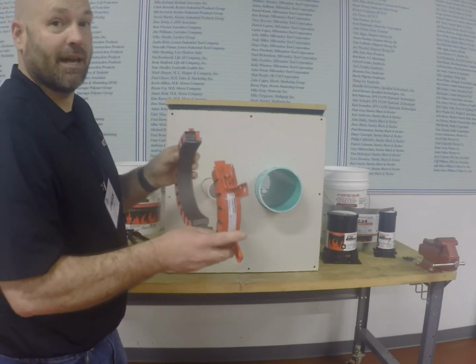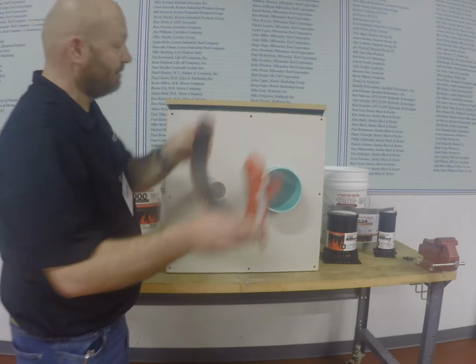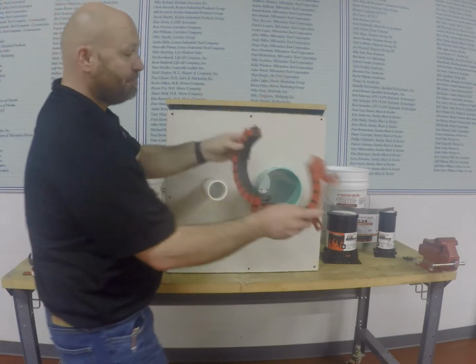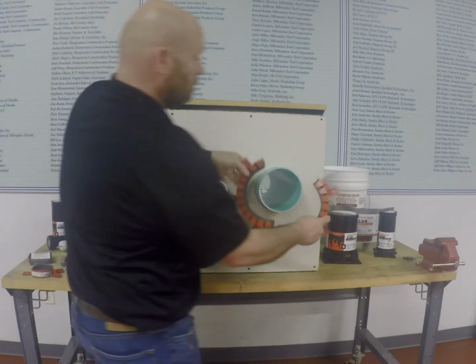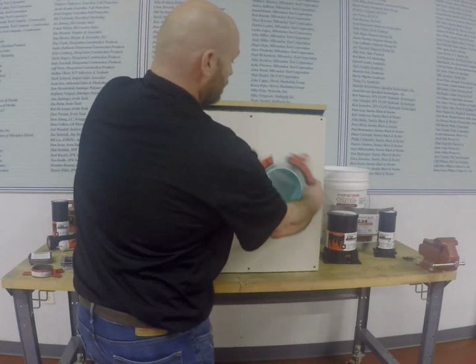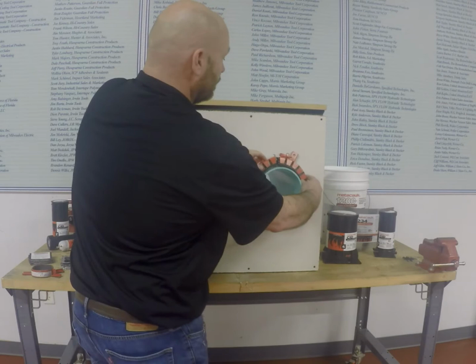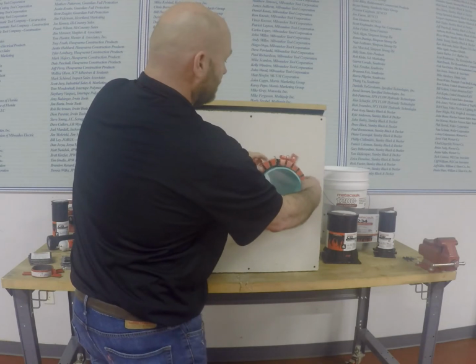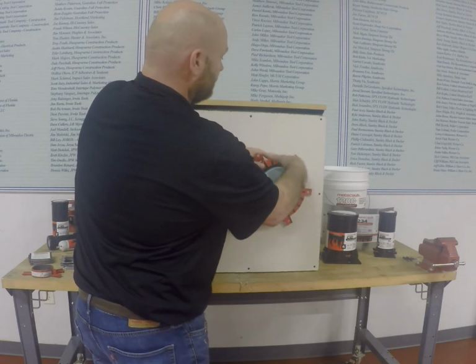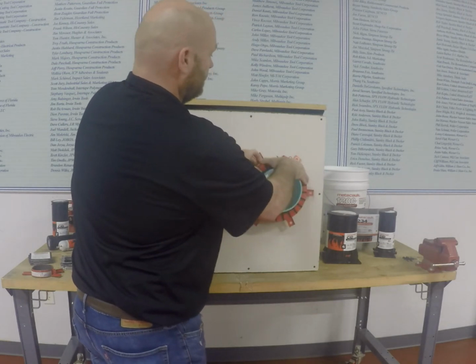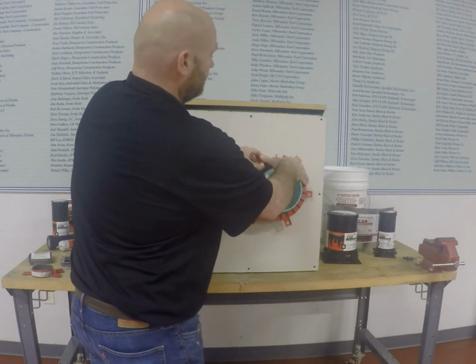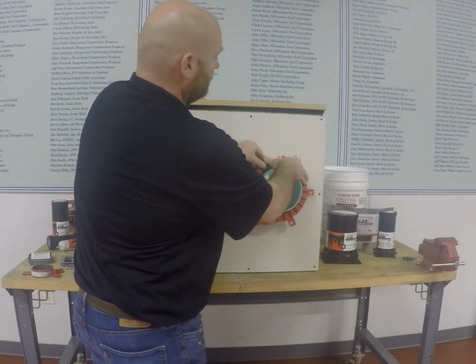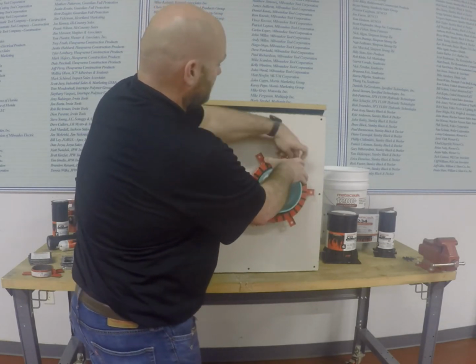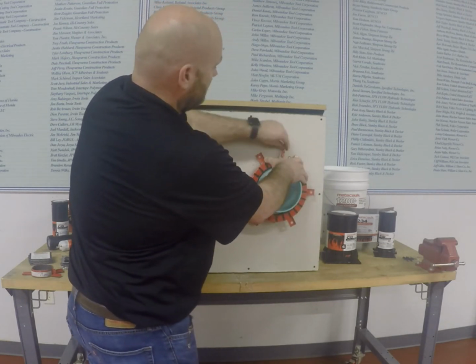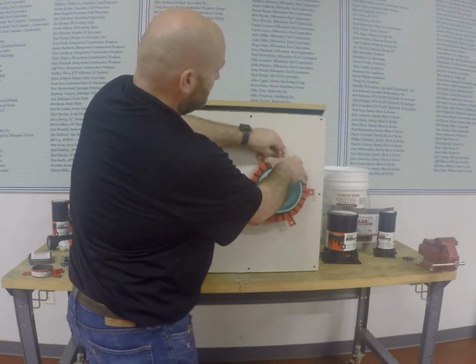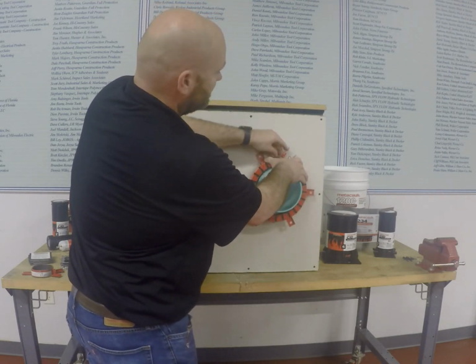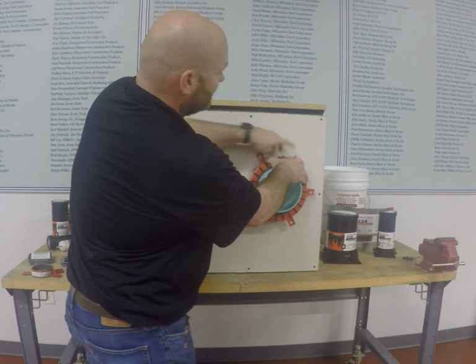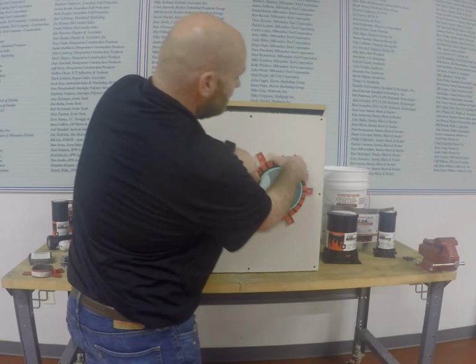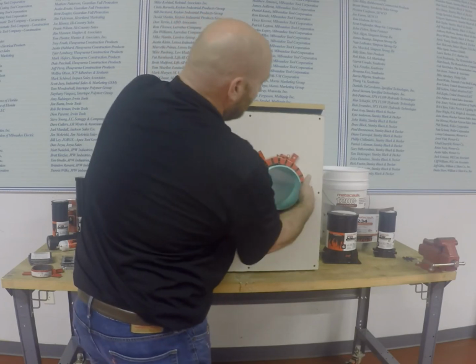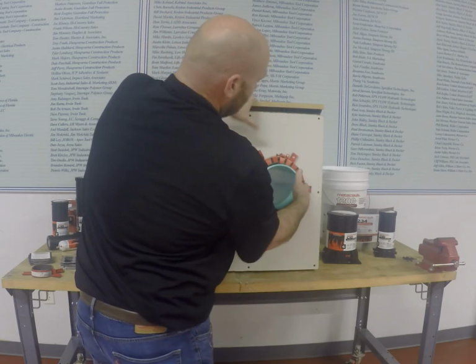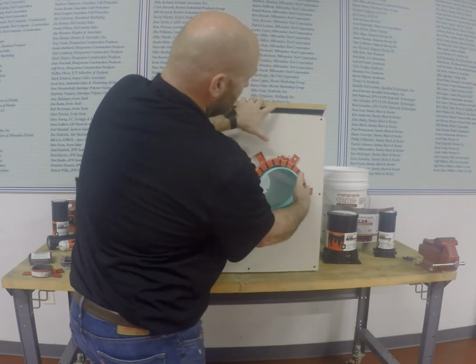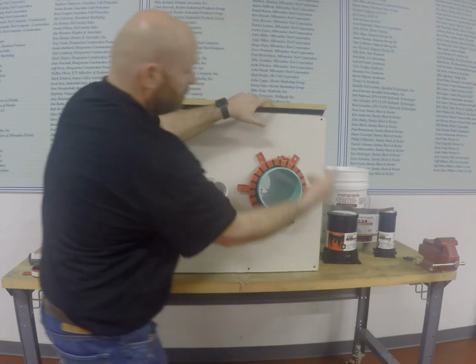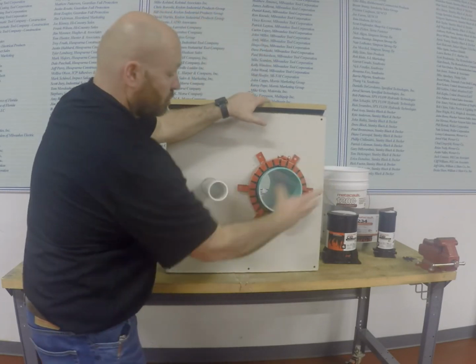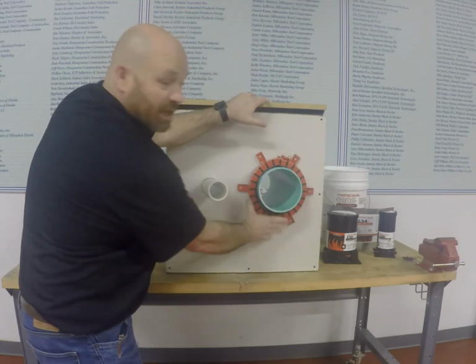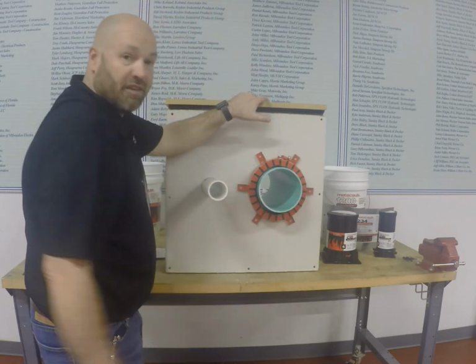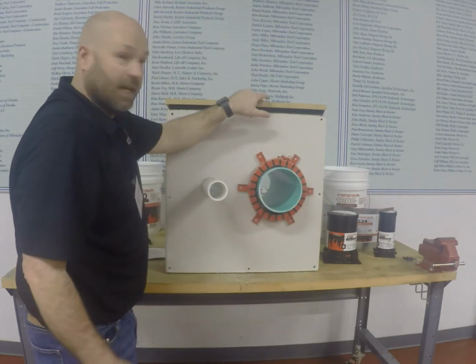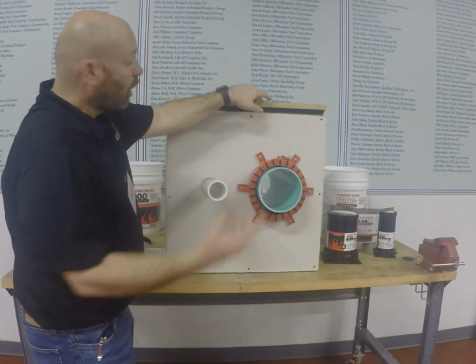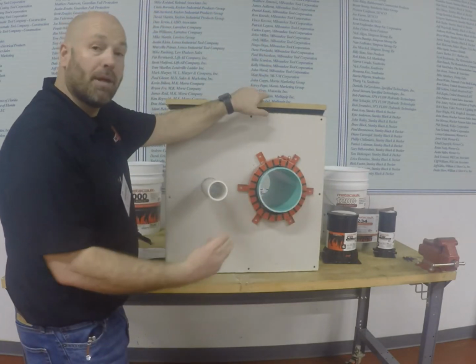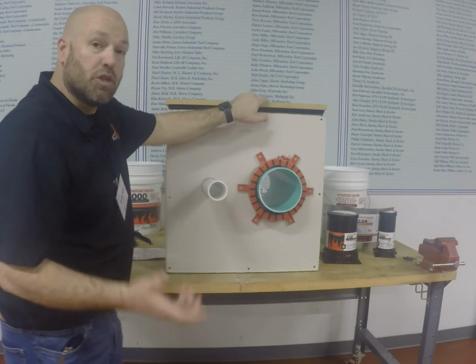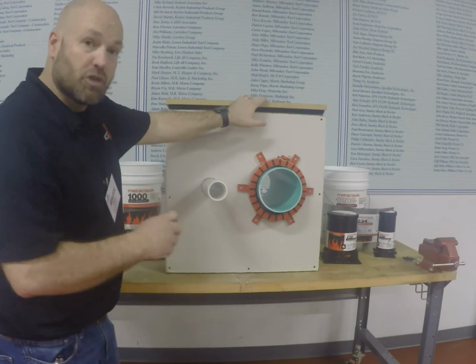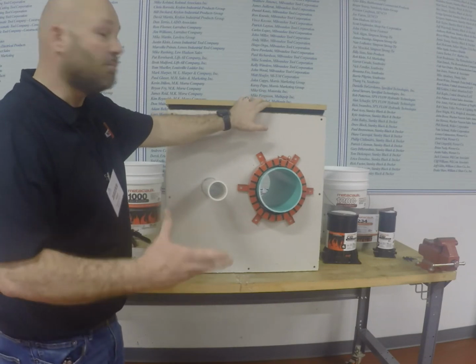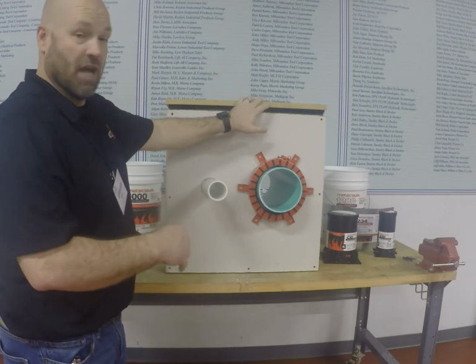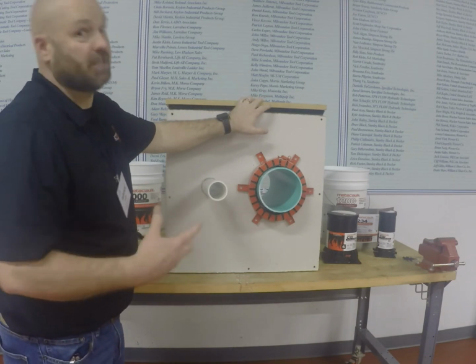So you're going to buckle it around, tighten it down, and then hit your screws to securely fasten it. On a wall penetration, you want to make sure you do both sides, because you never know which side the fire is going to start from.